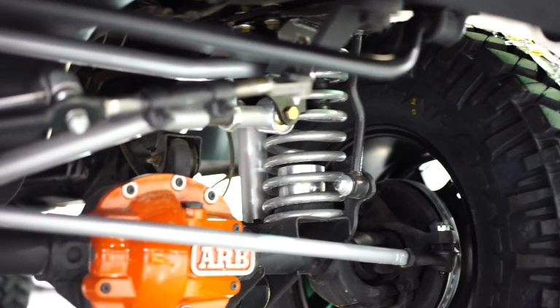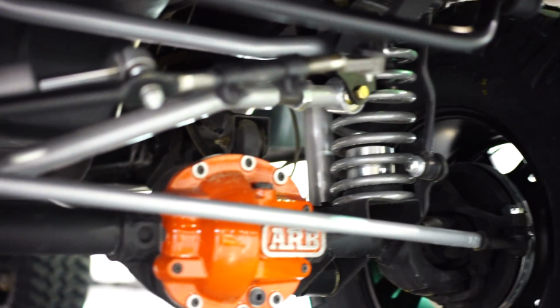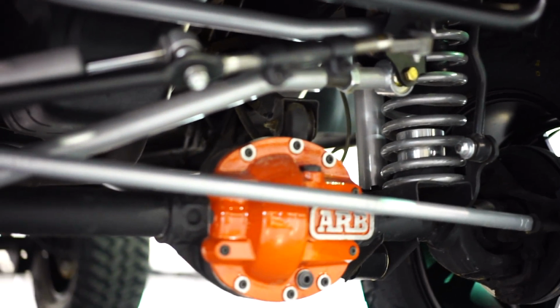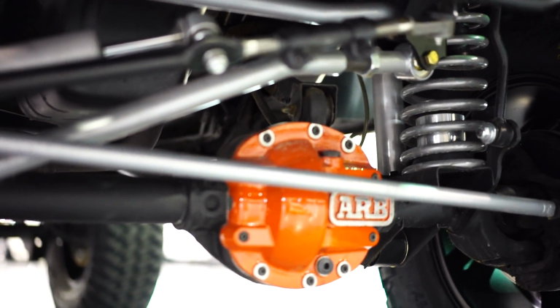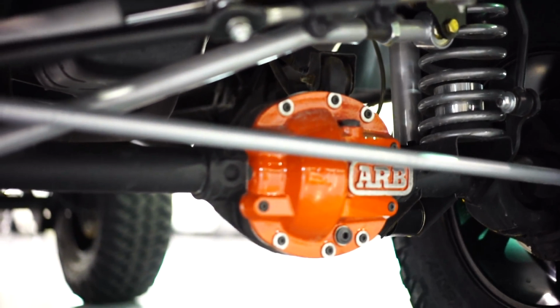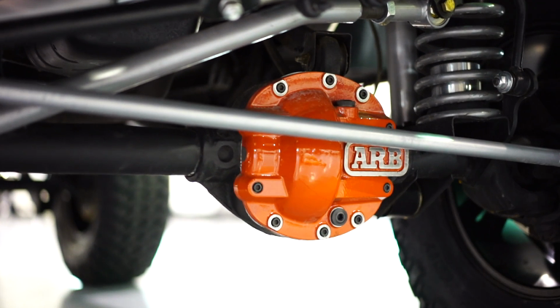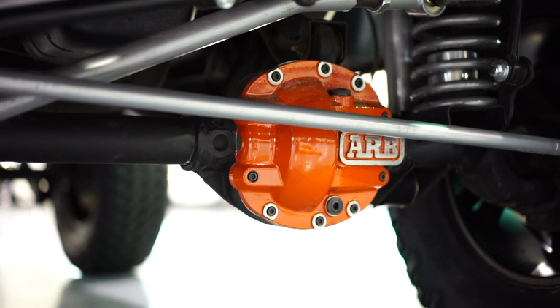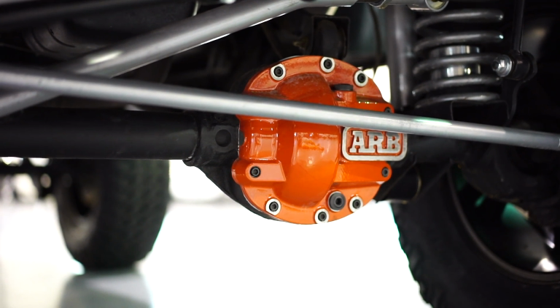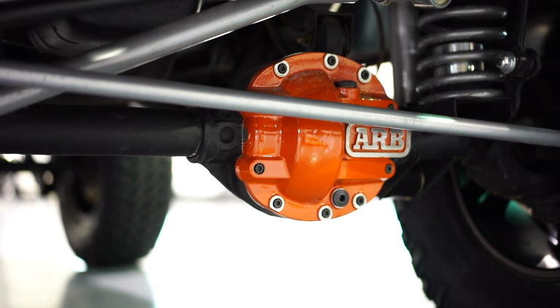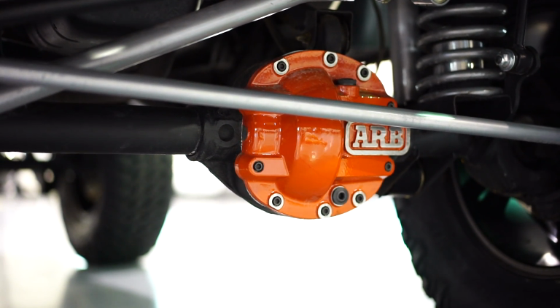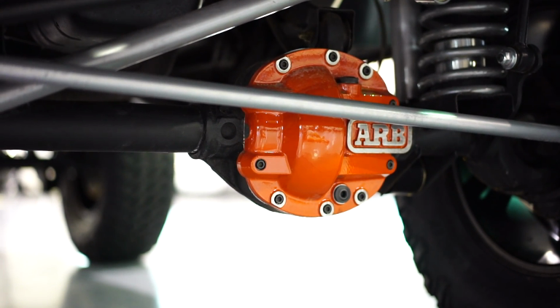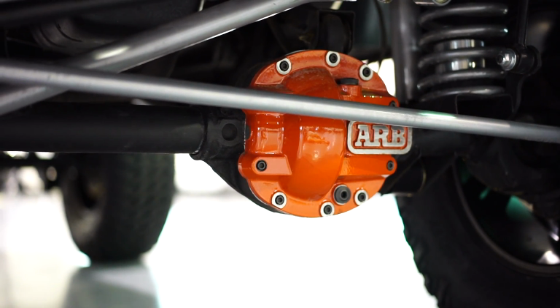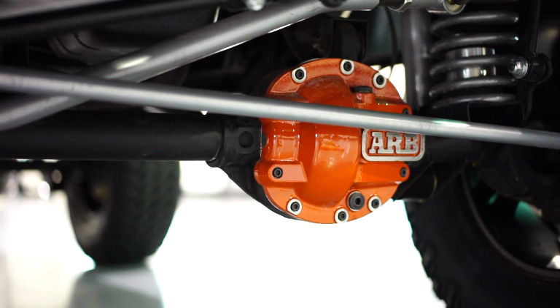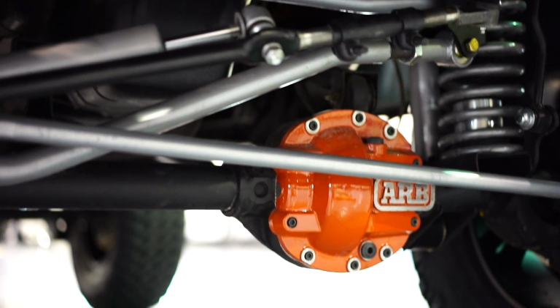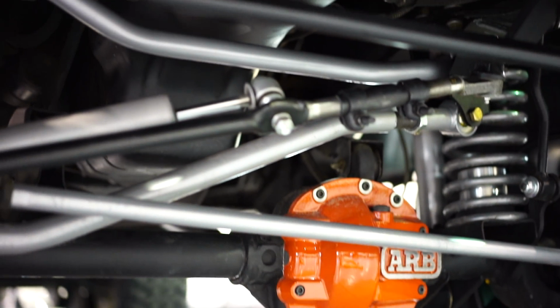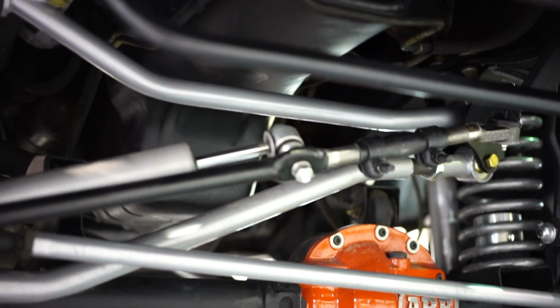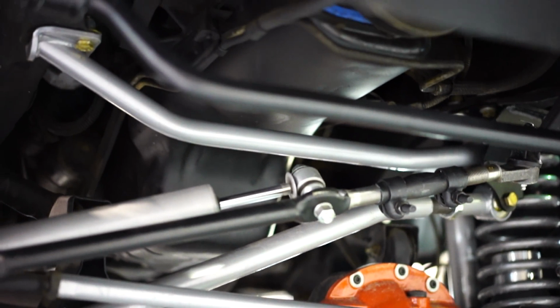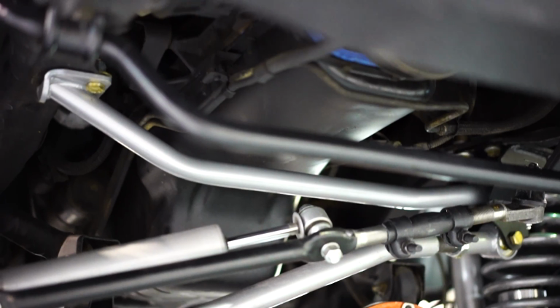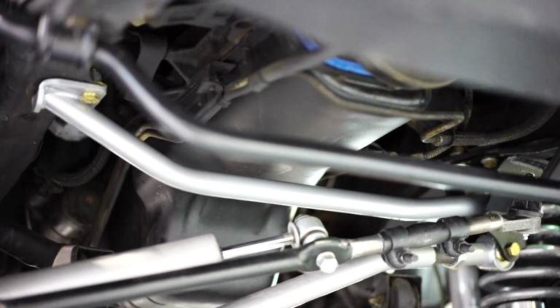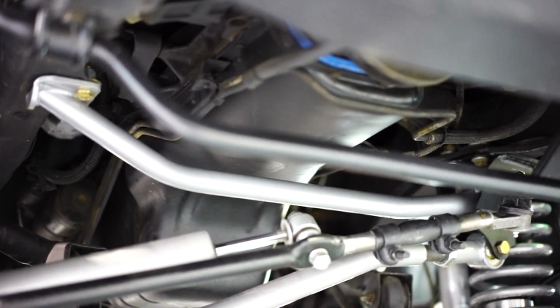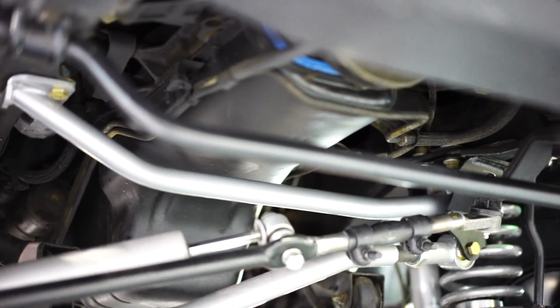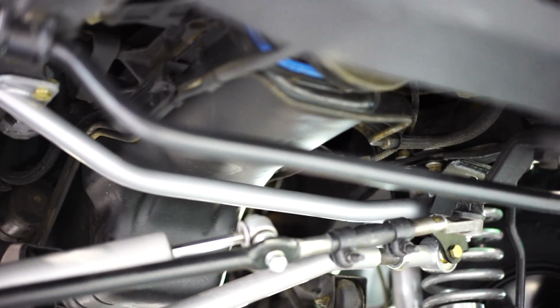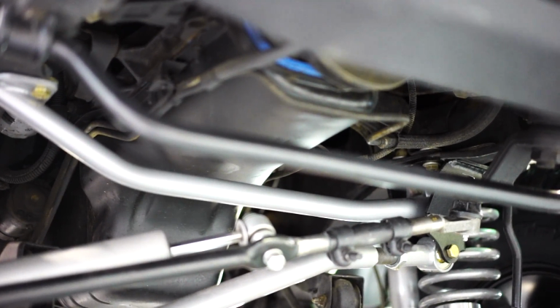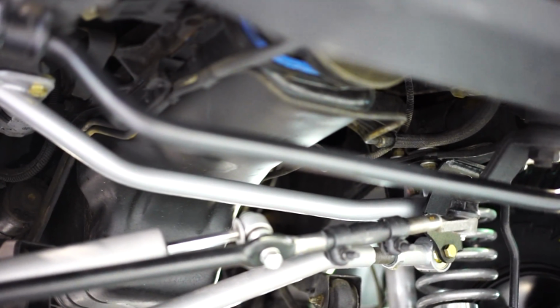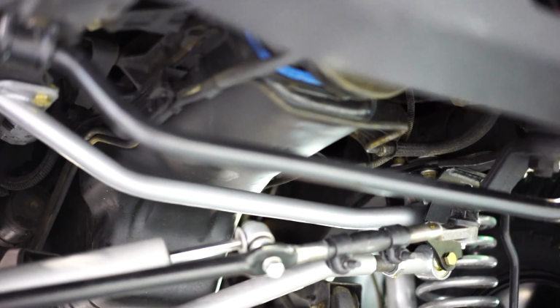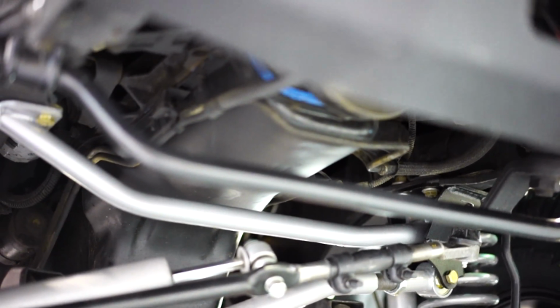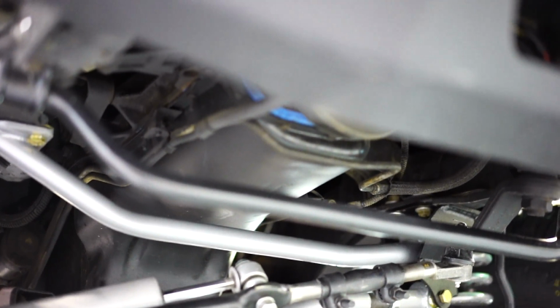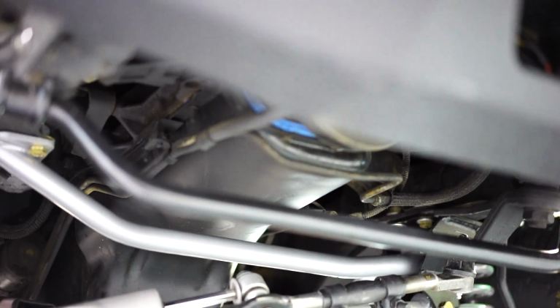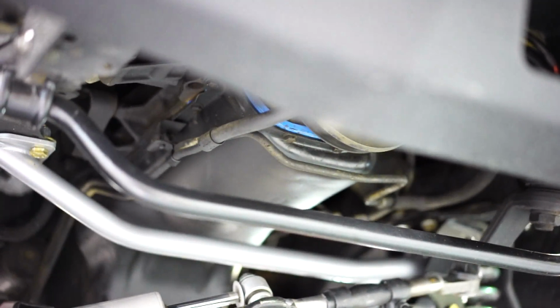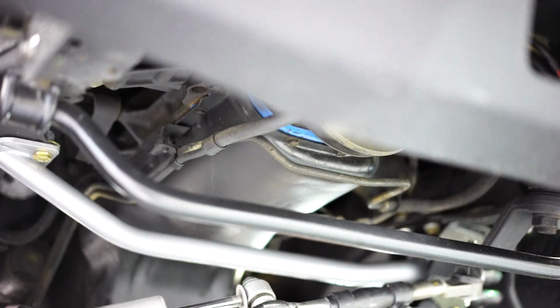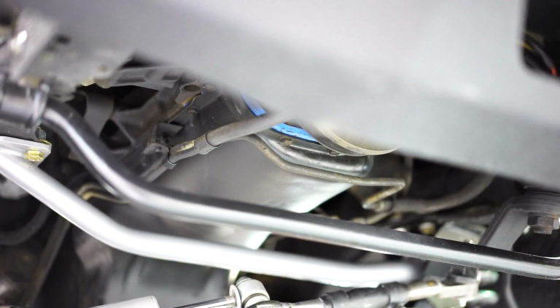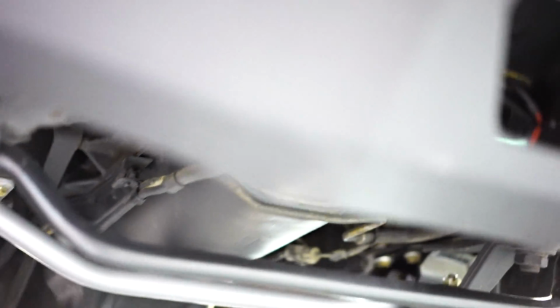You have an ARB diff cover. Both diffs have been fully serviced and sealed up. There's a brand new oil pan gasket, the vehicle also has a brand new rear main seal and a brand new valve cover gasket.